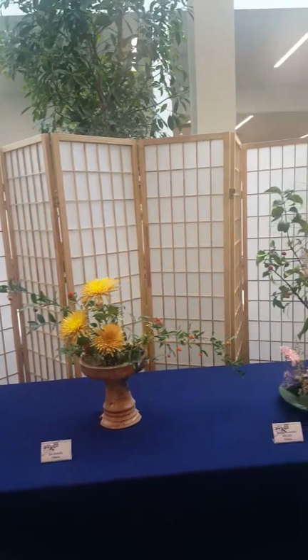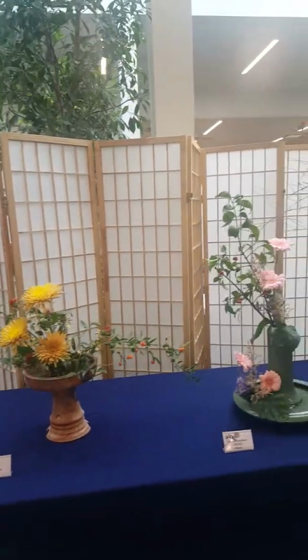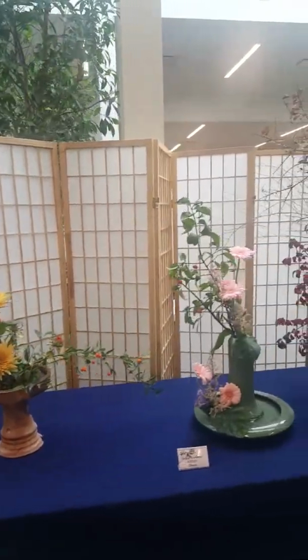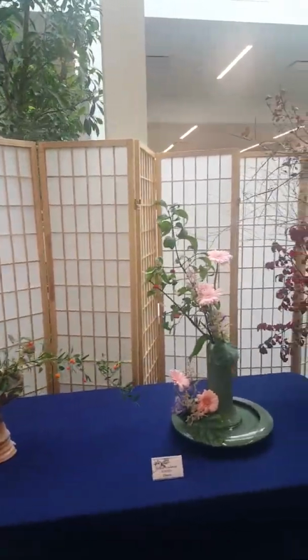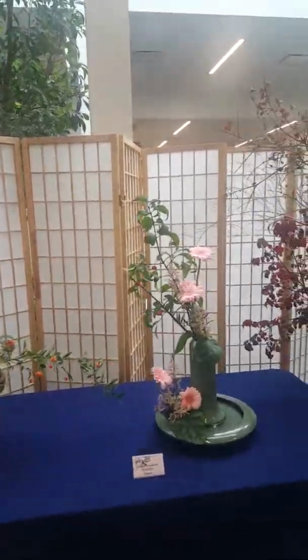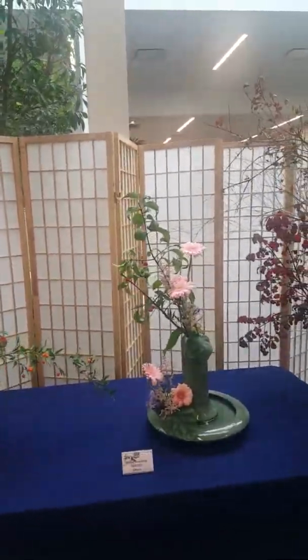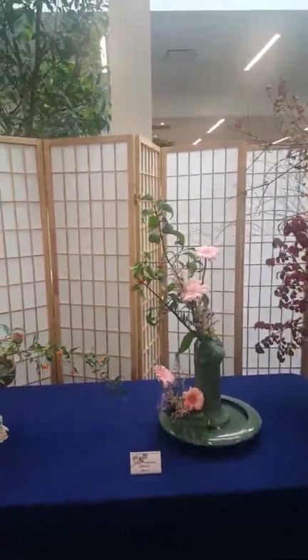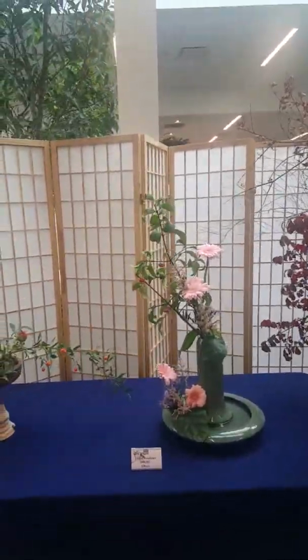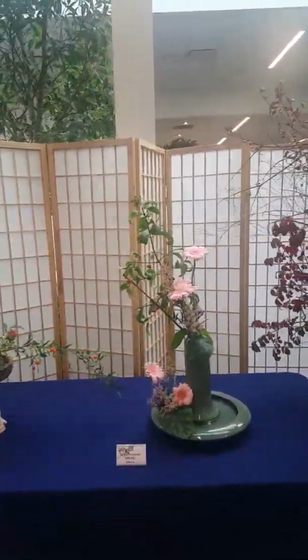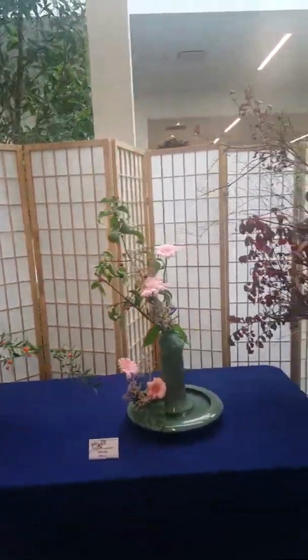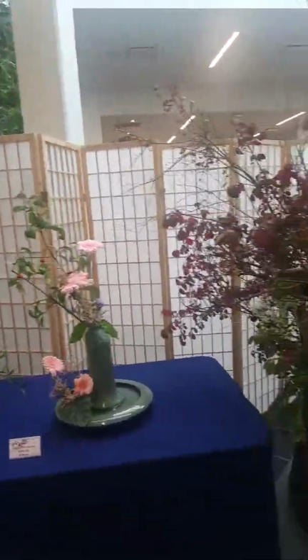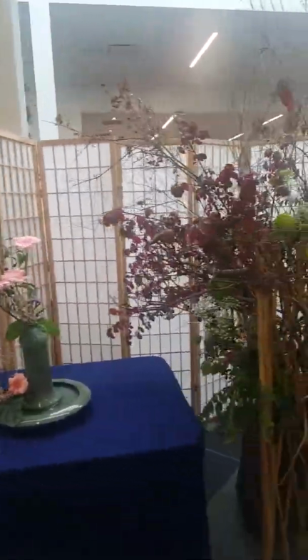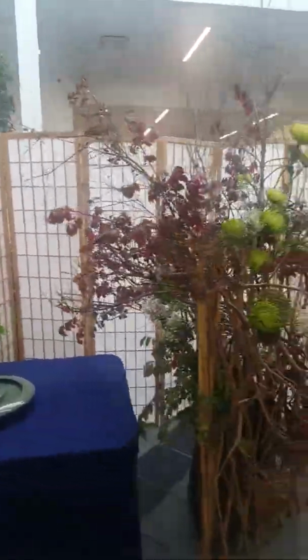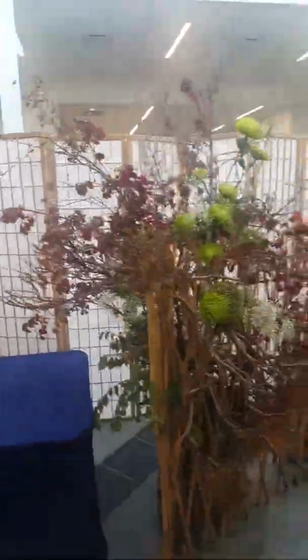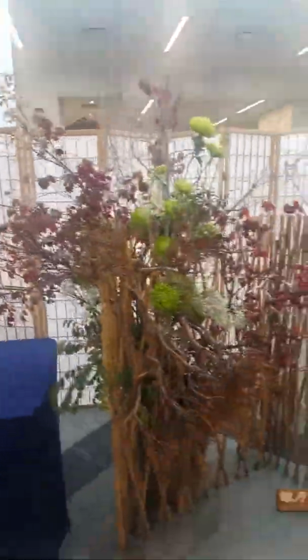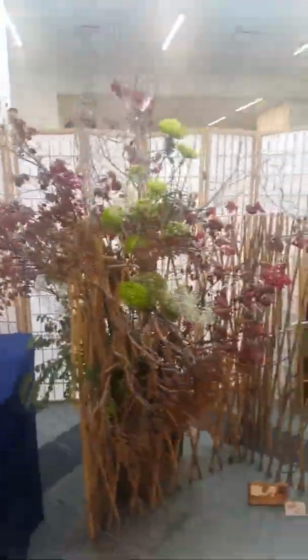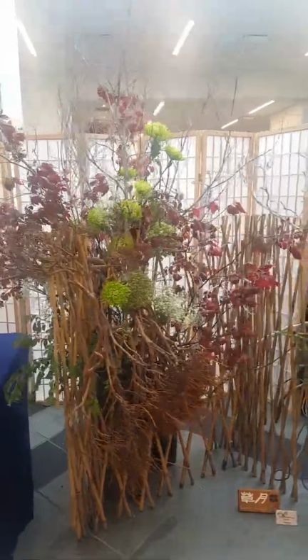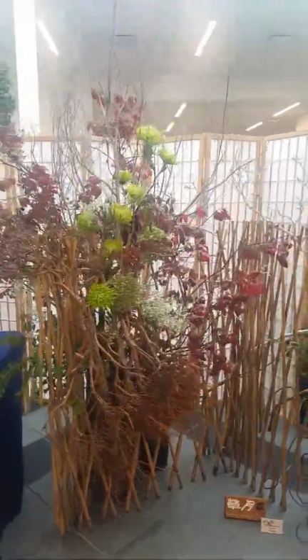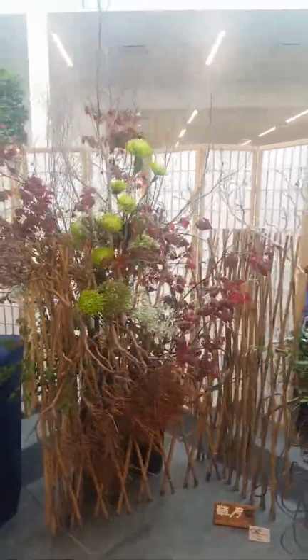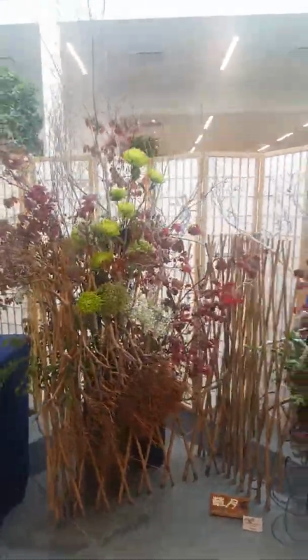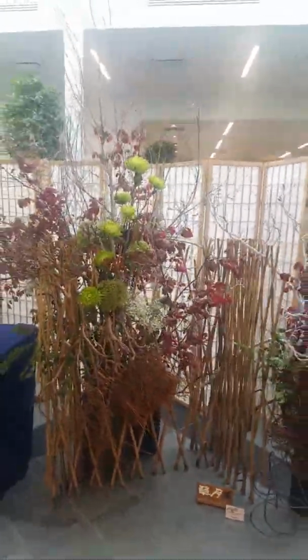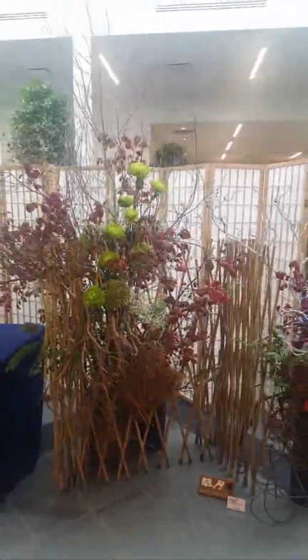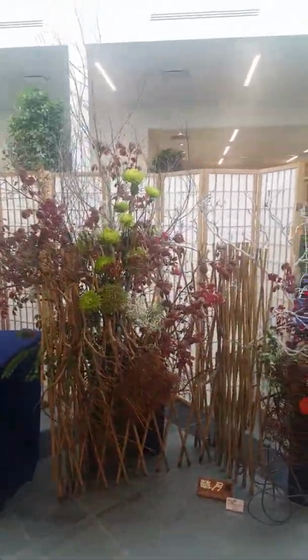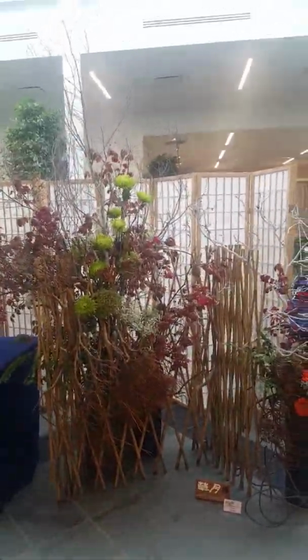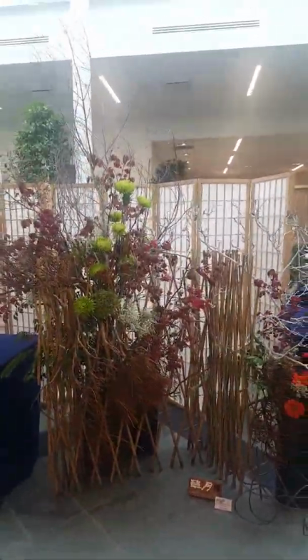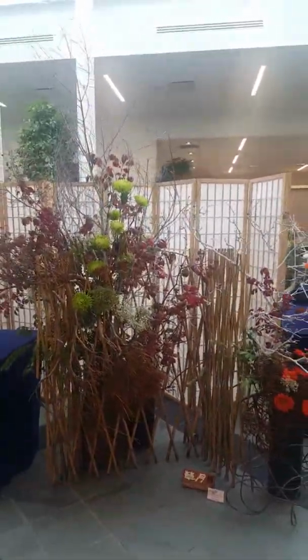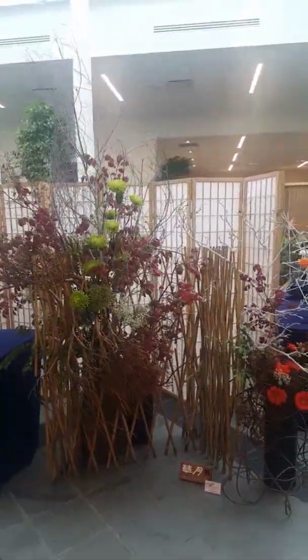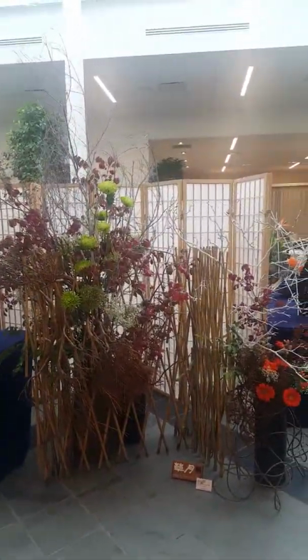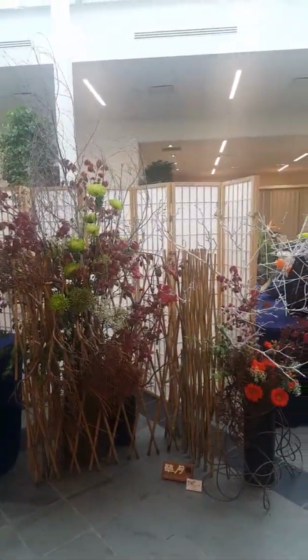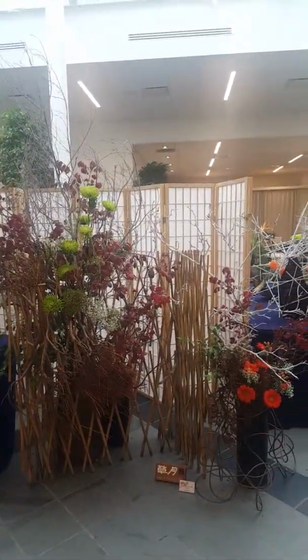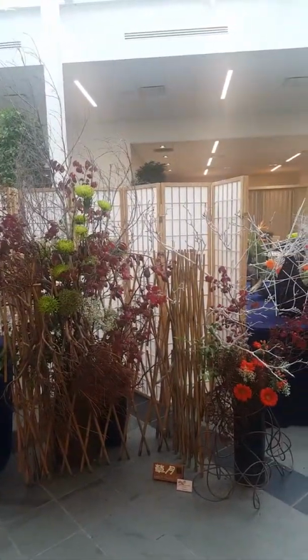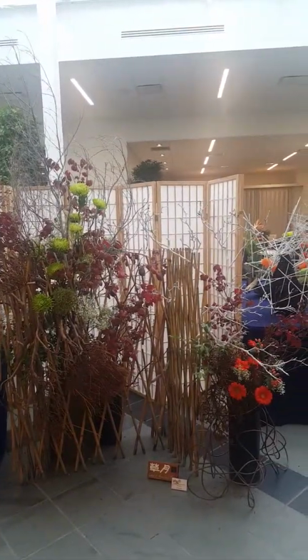Another O'Hara arrangement. And another big installation piece — a construction piece, again probably seven to eight feet tall, from the Sogetsu school.